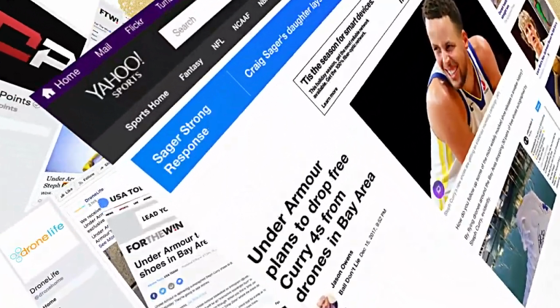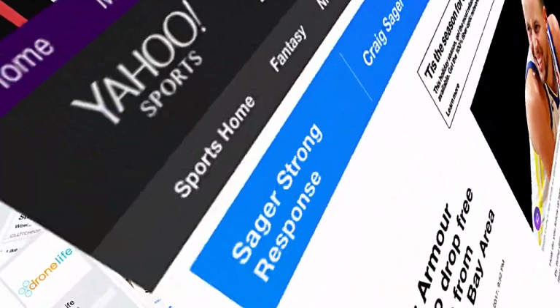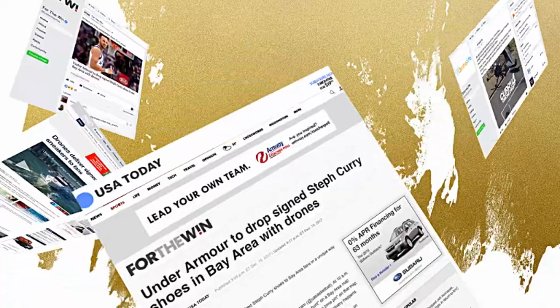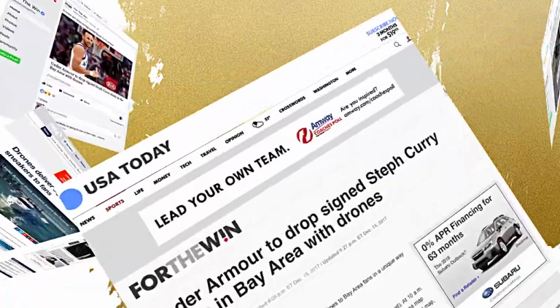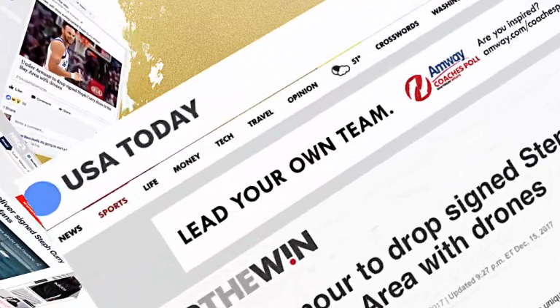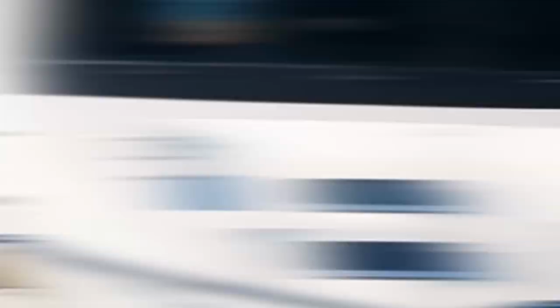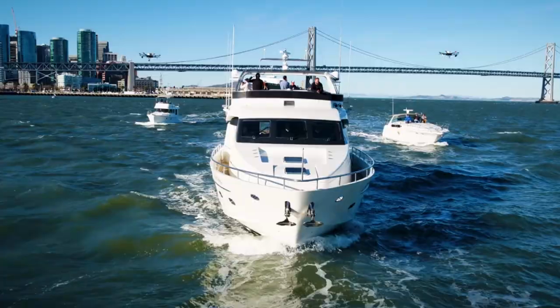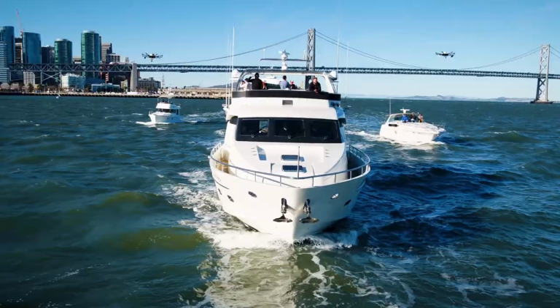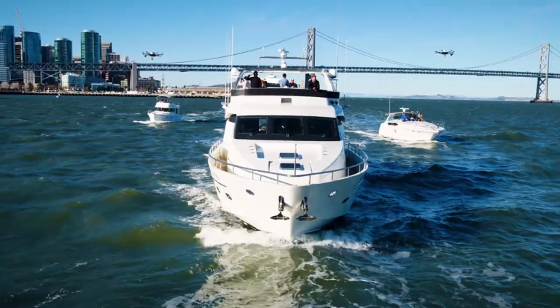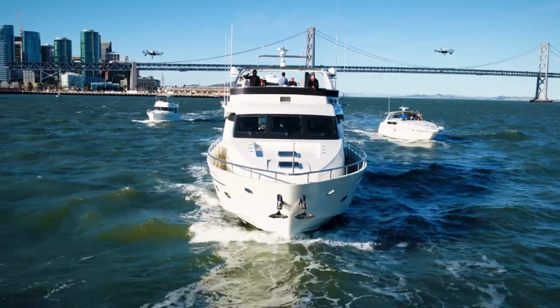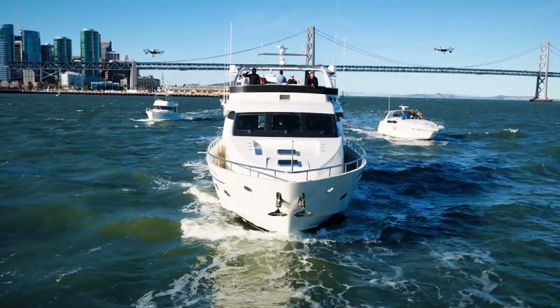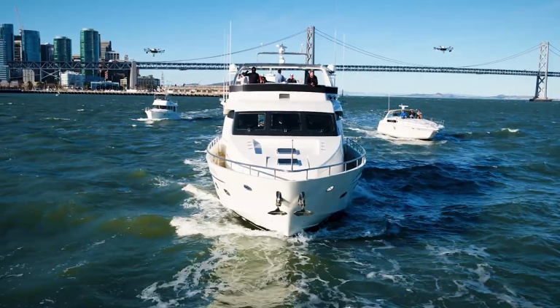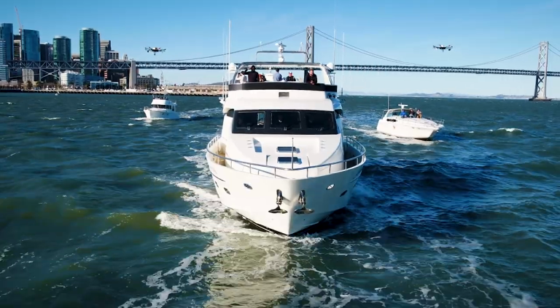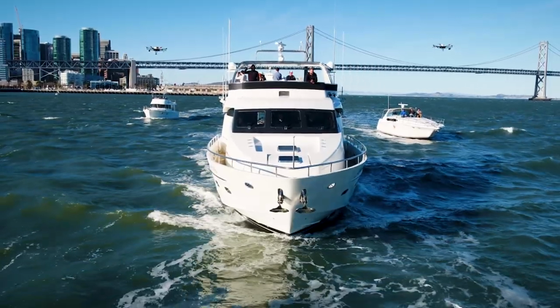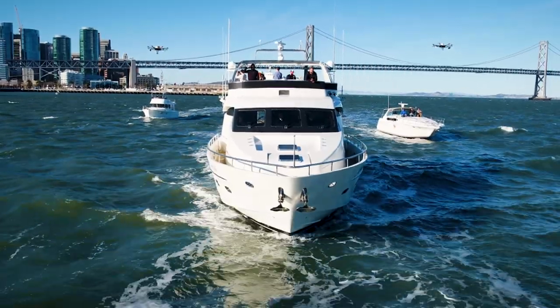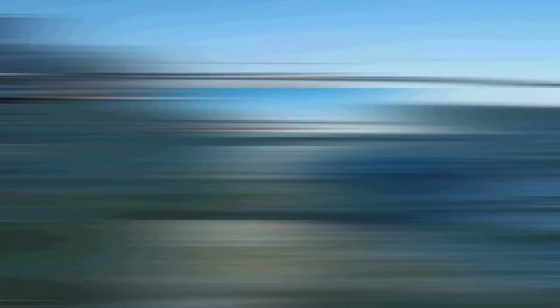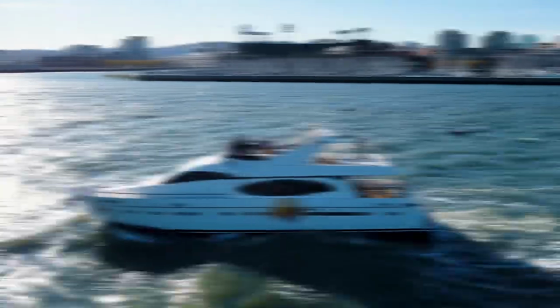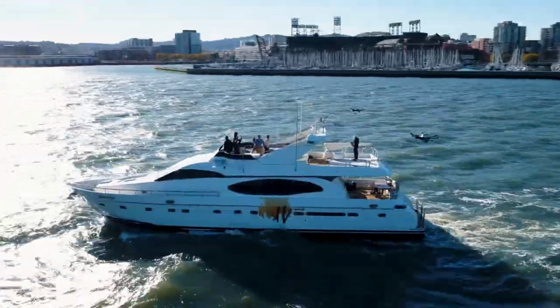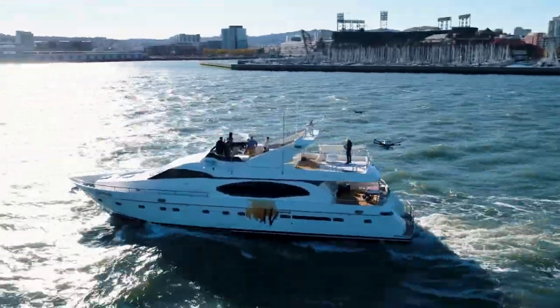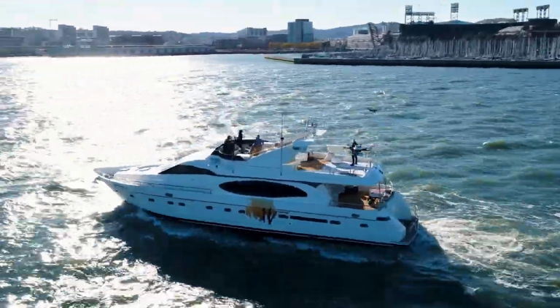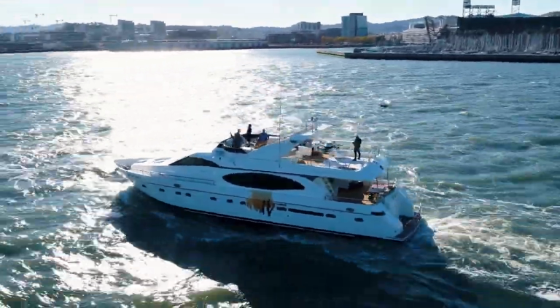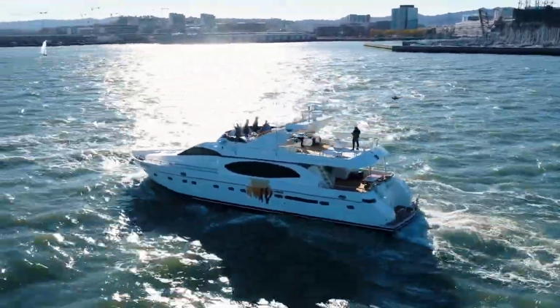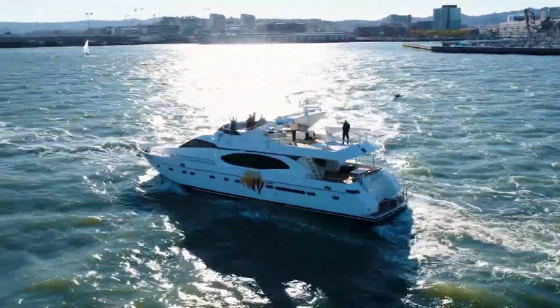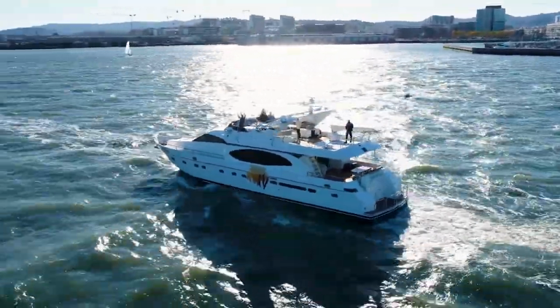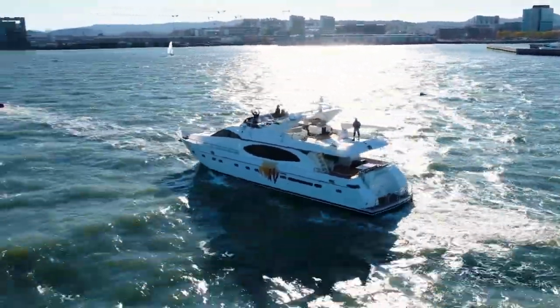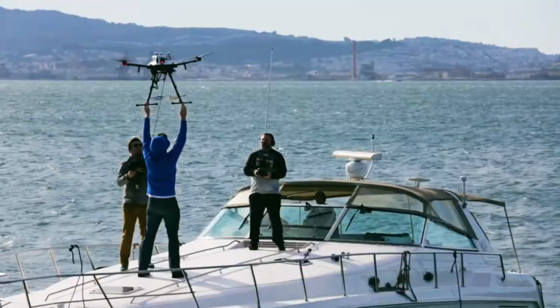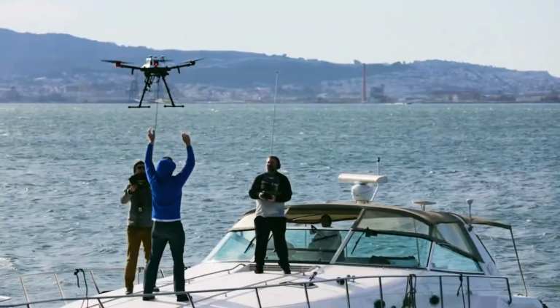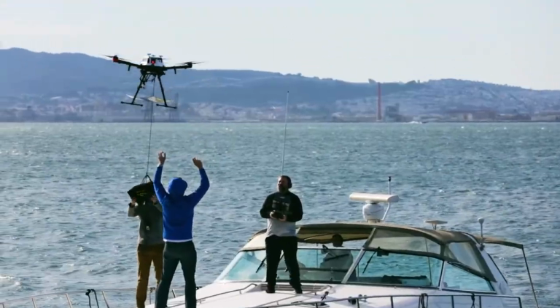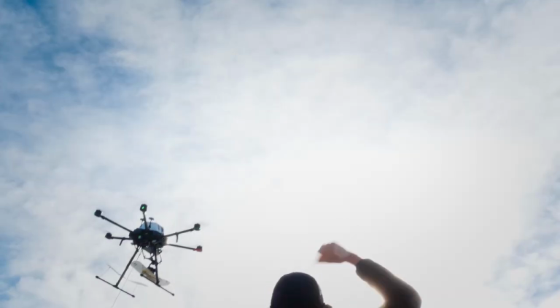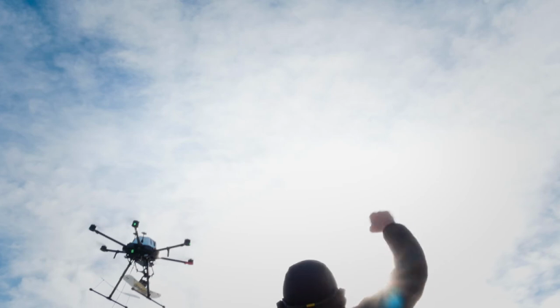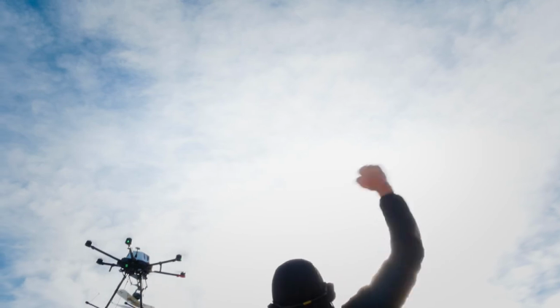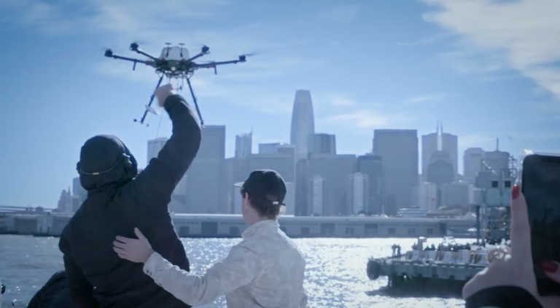On the day of the event, our launch pad sailed into the middle of the San Francisco Bay — yes, that's a yacht — and the drones started flying.